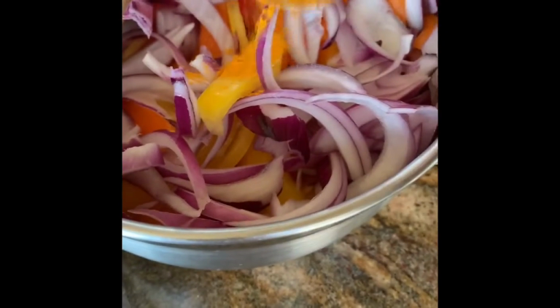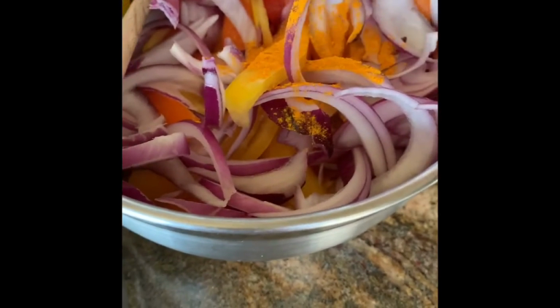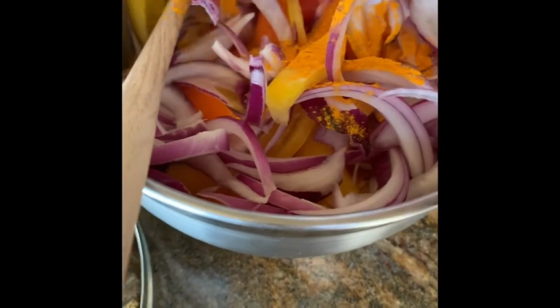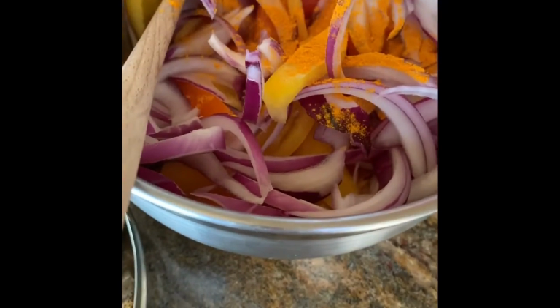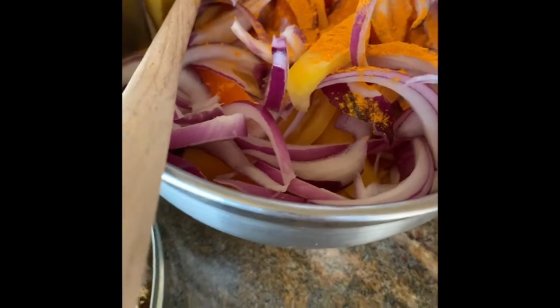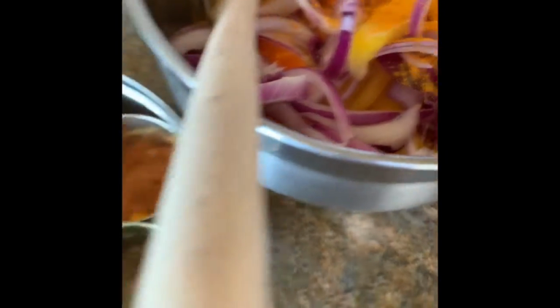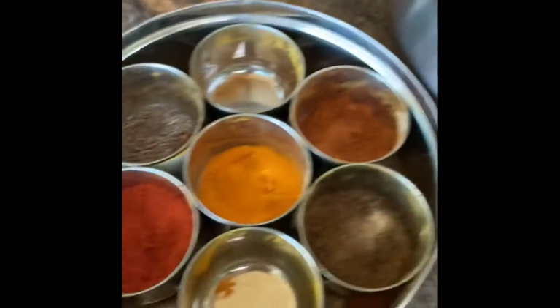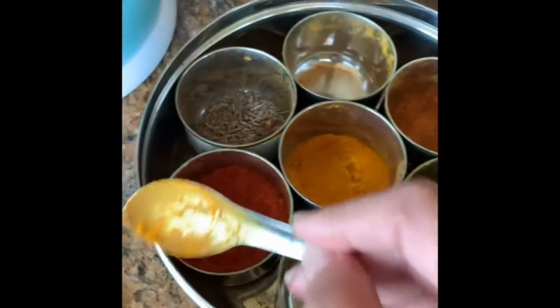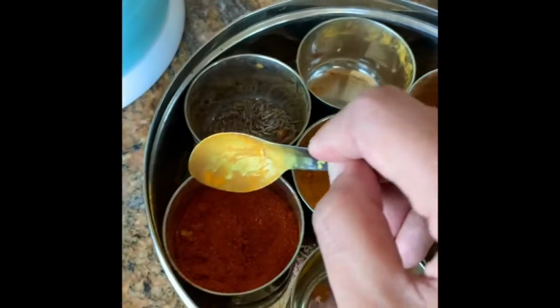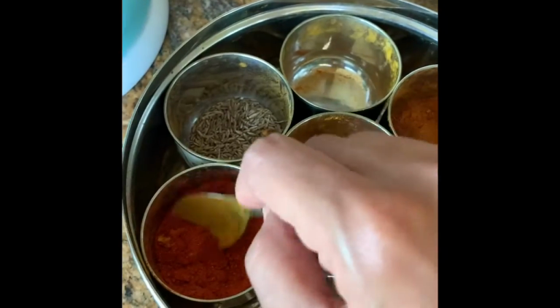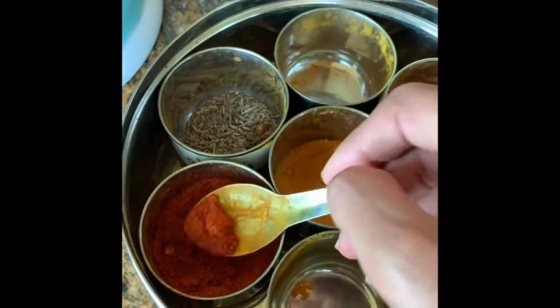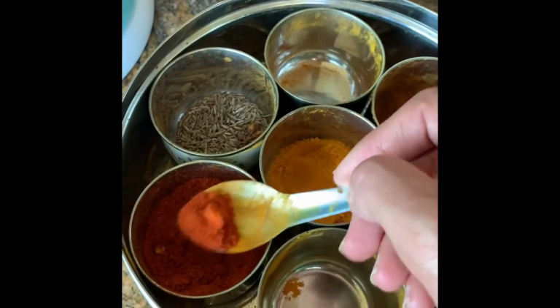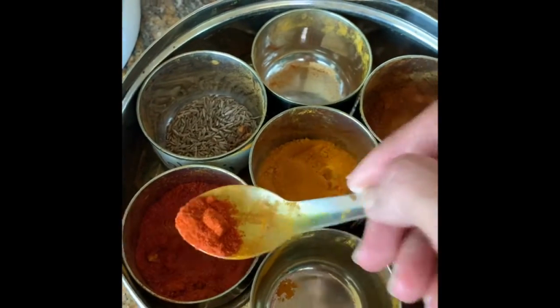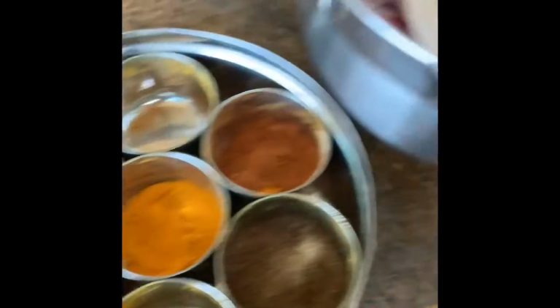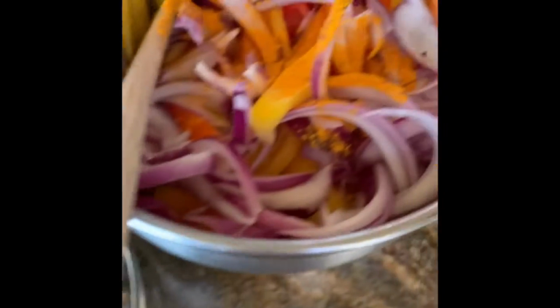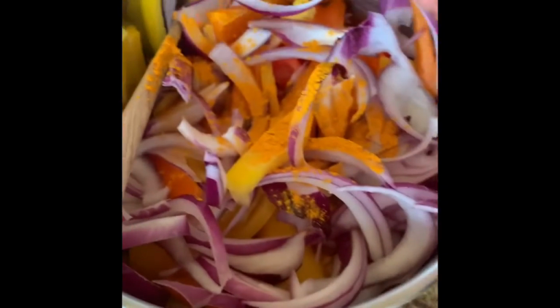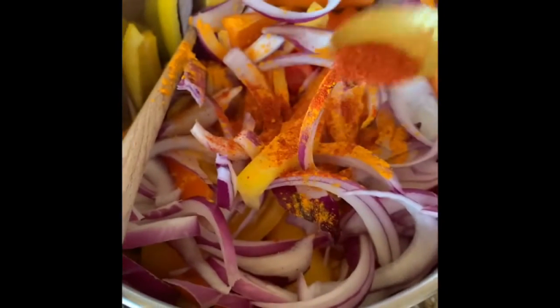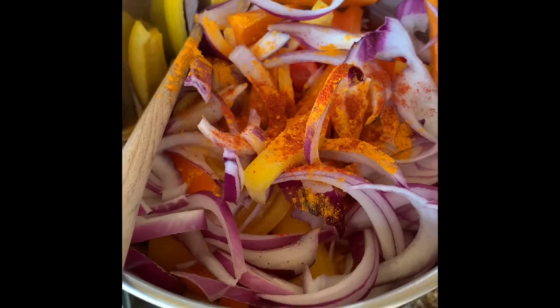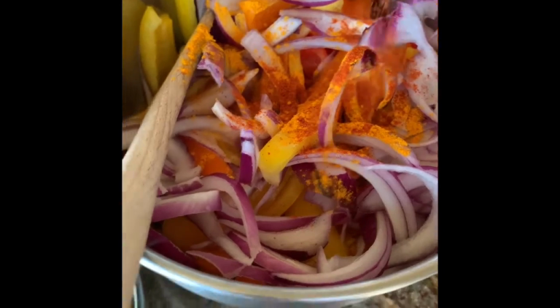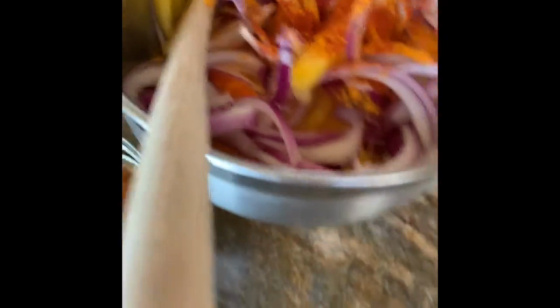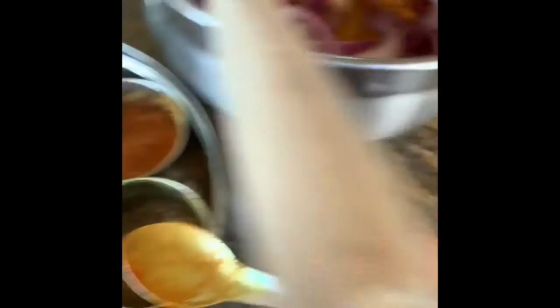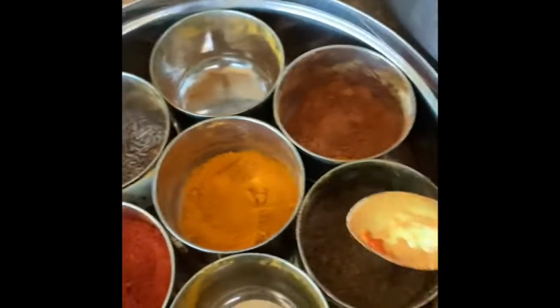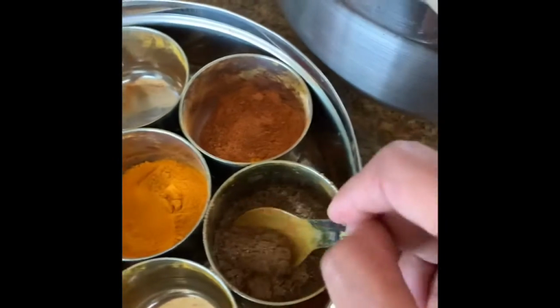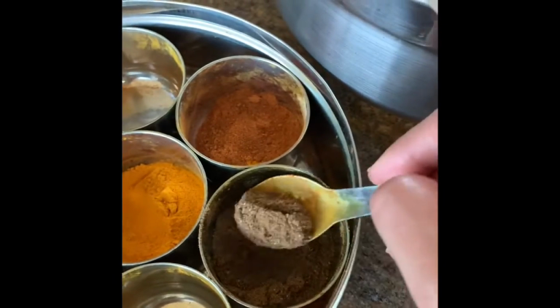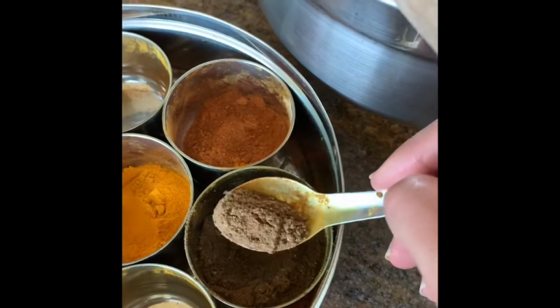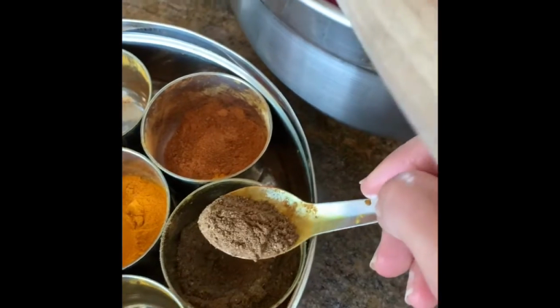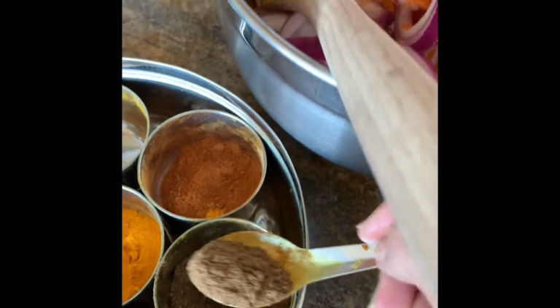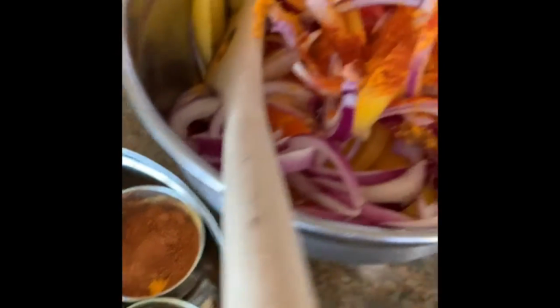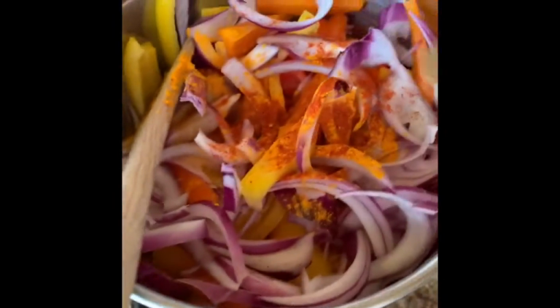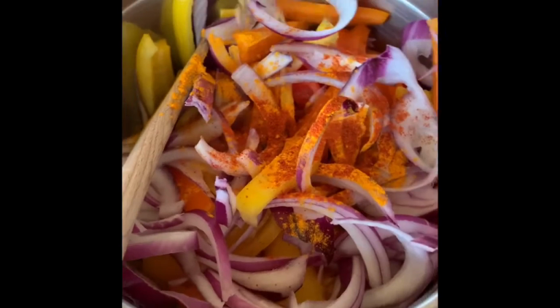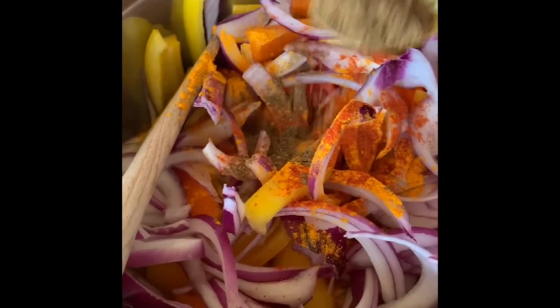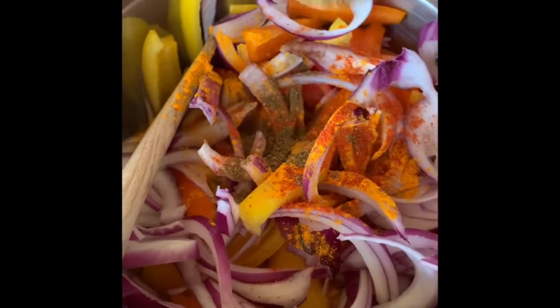Vitamin A is really good for your immunity, your eye health, healthy skin, and mucus membranes. So if you didn't know the benefits of vitamin A, that's what you get from bell peppers. In general, bell peppers also offer other vitamins.